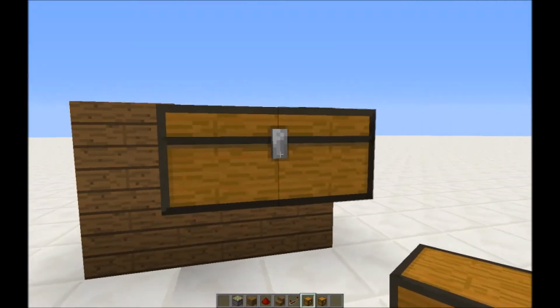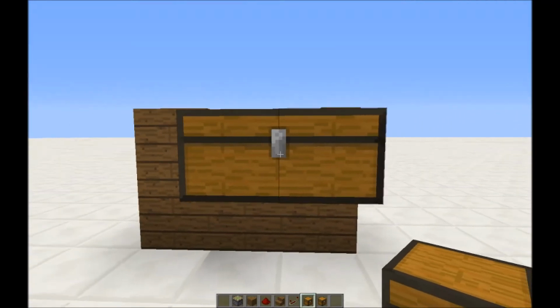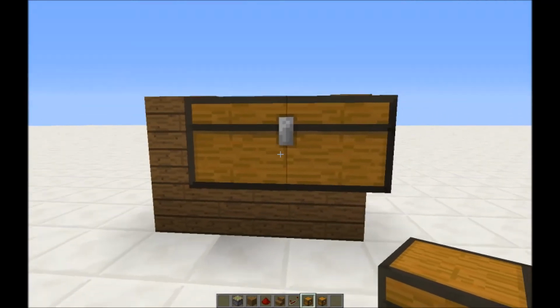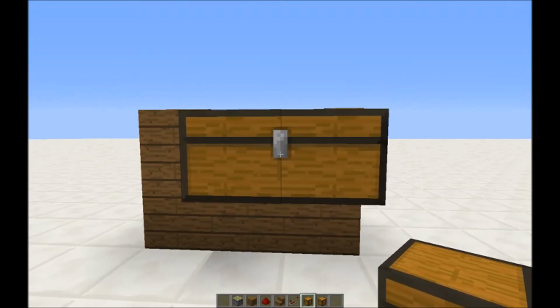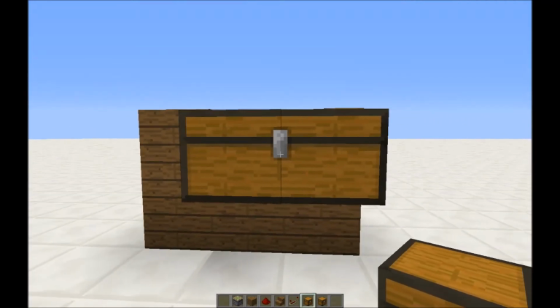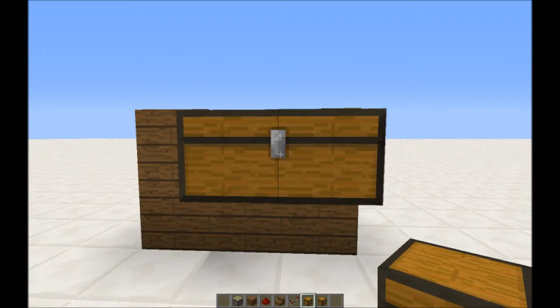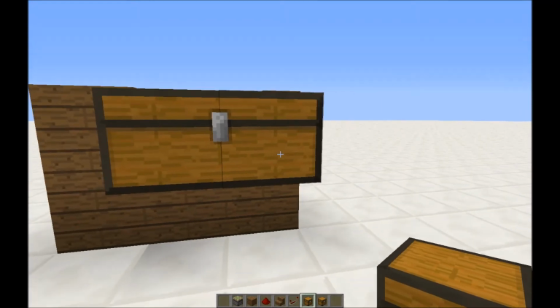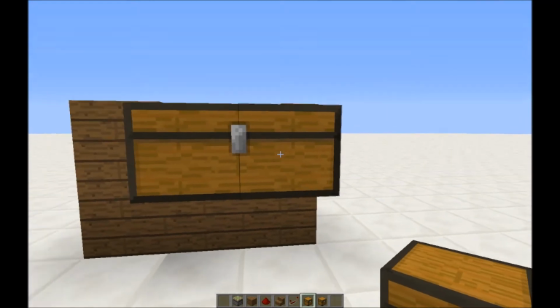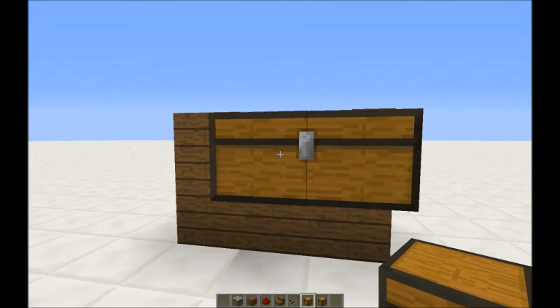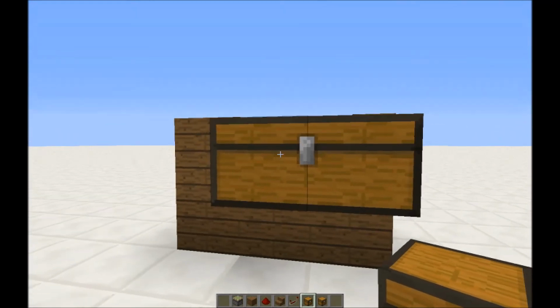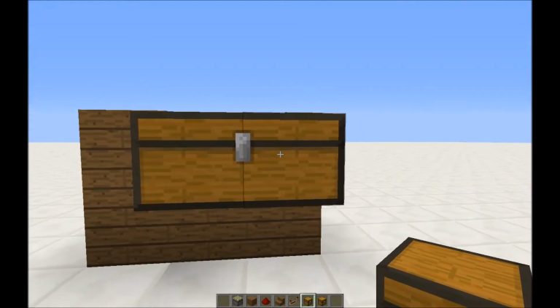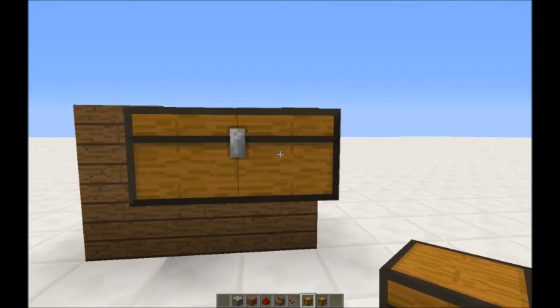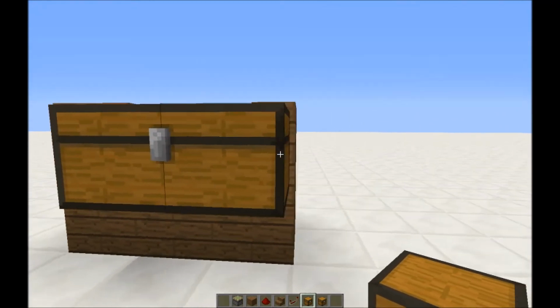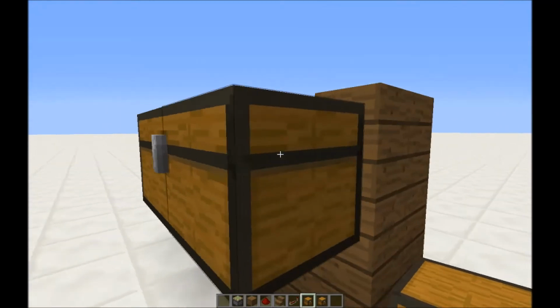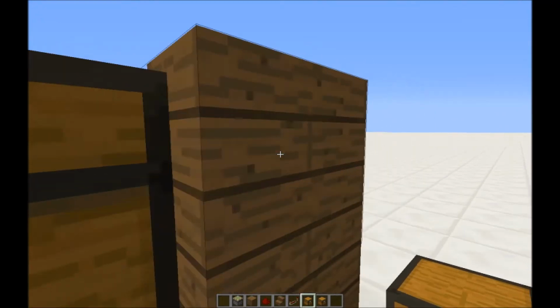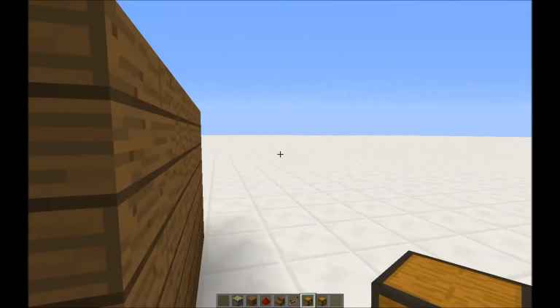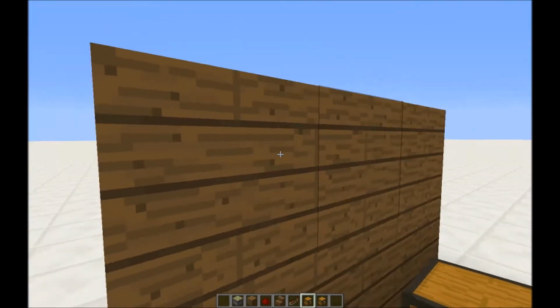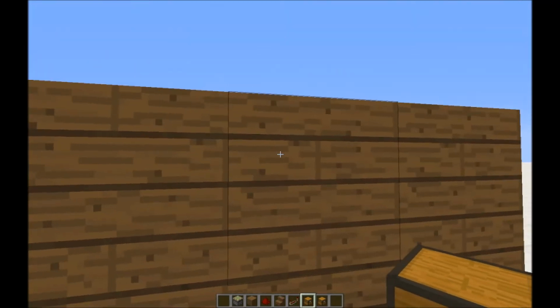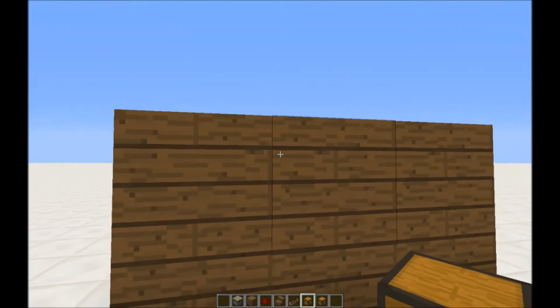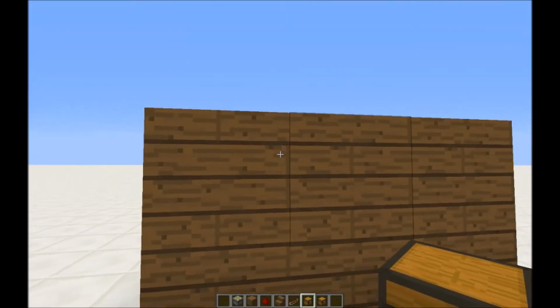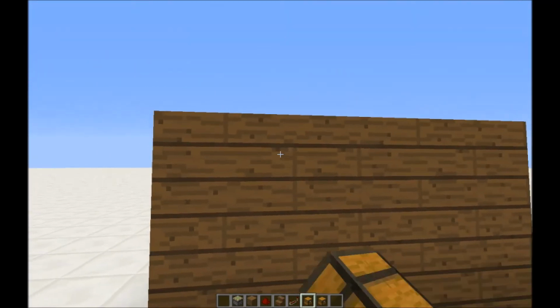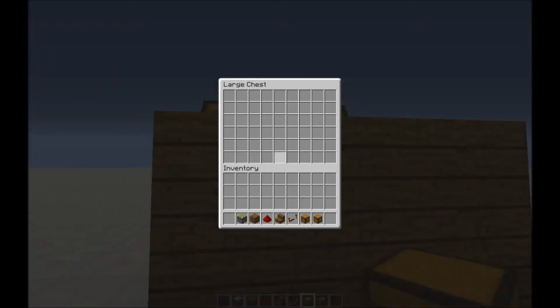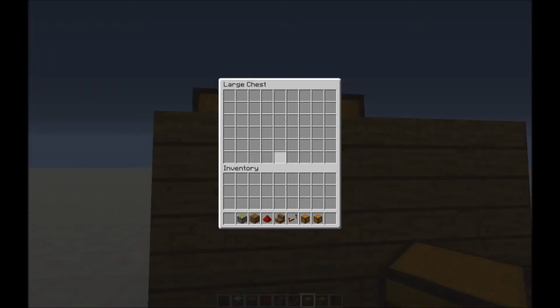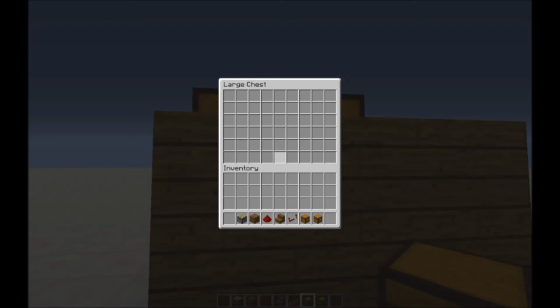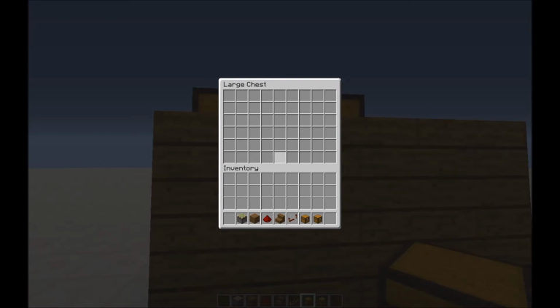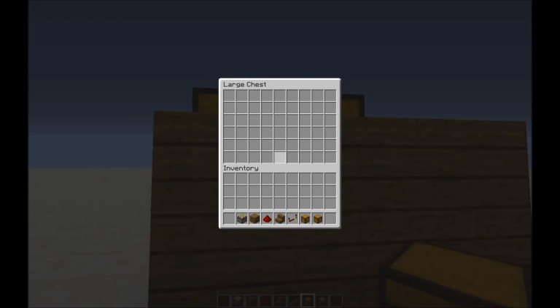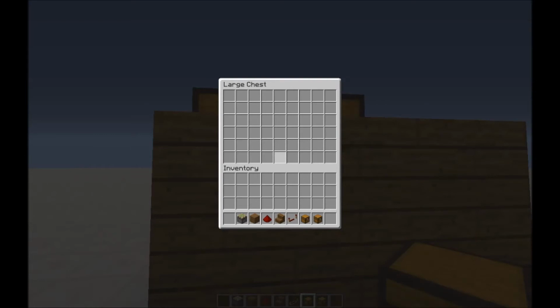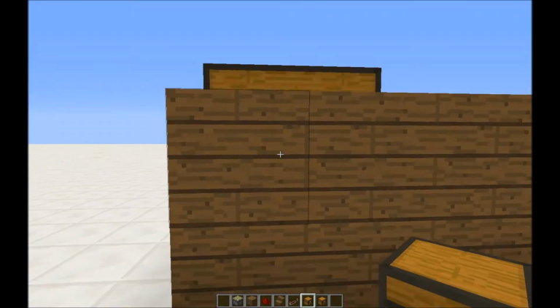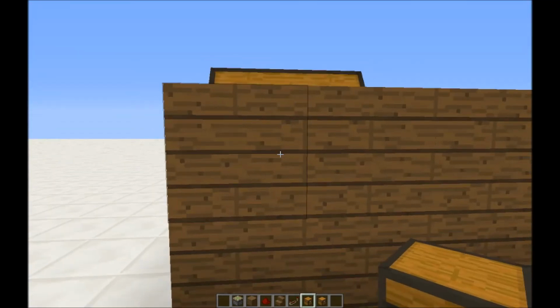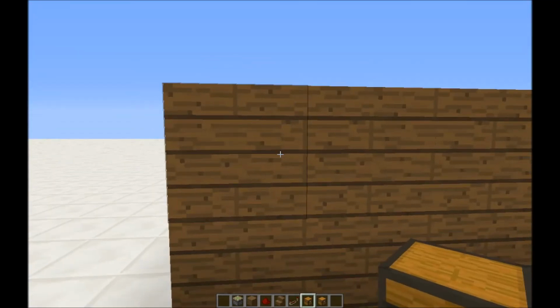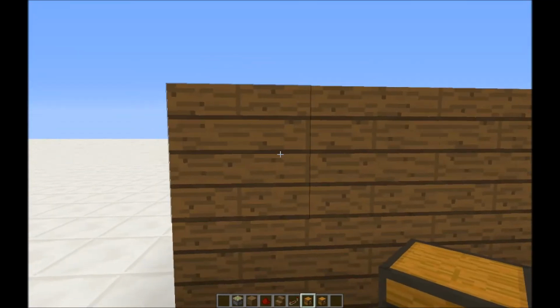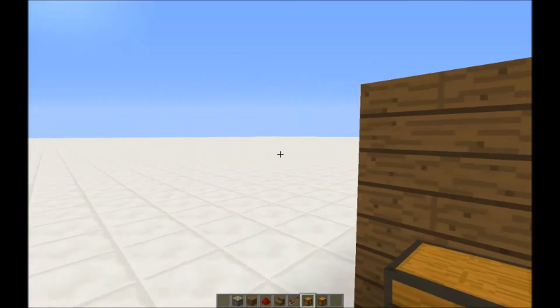You can place a container behind it — a furnace, an enchantment table, a chest — and then you can go behind it and access the chest from the side of the wall.